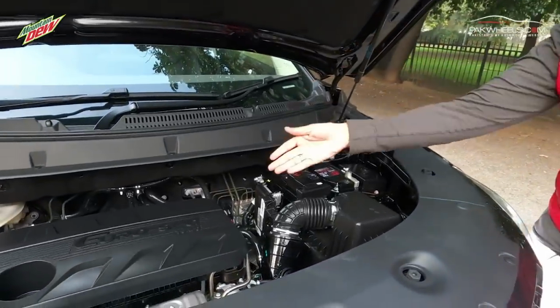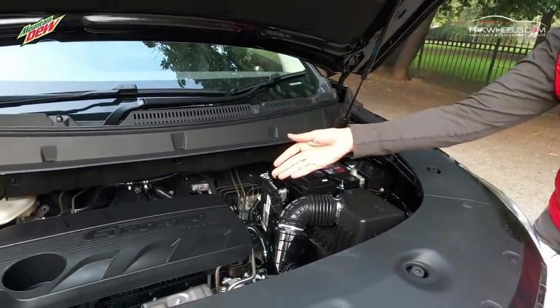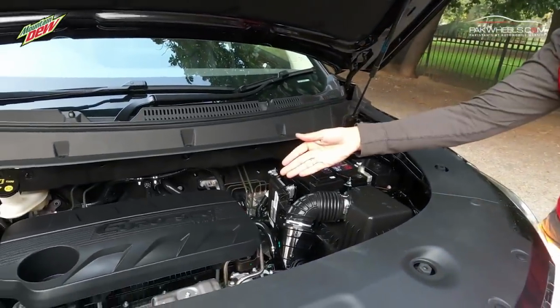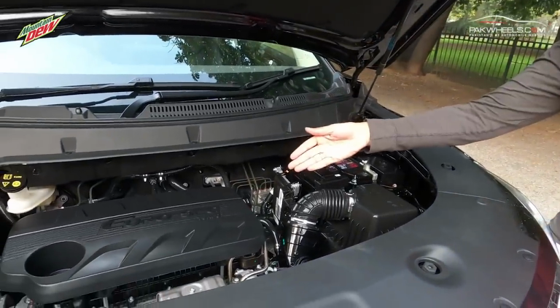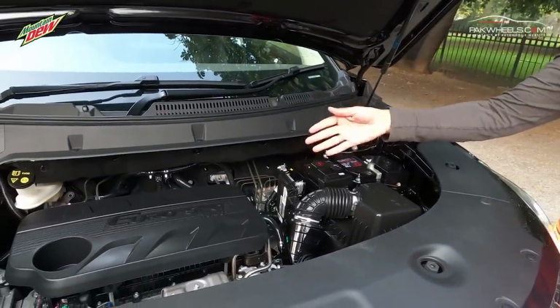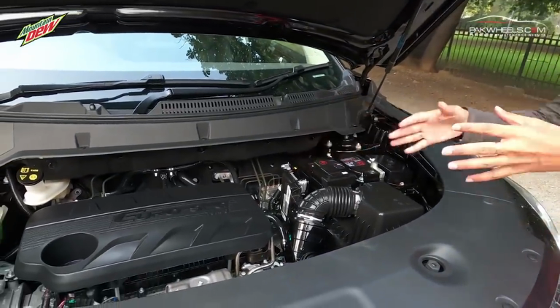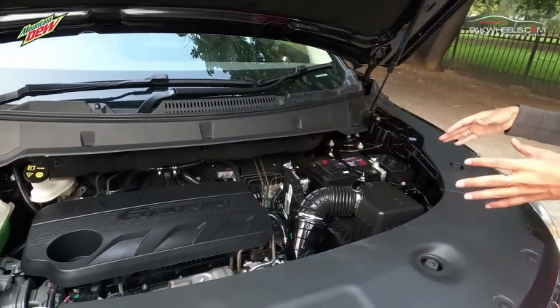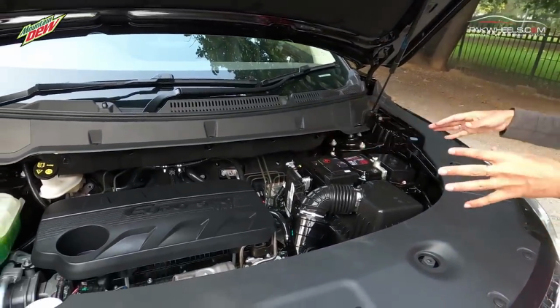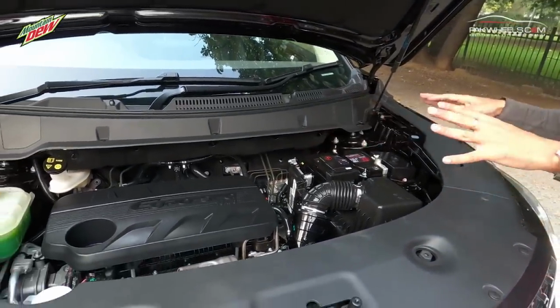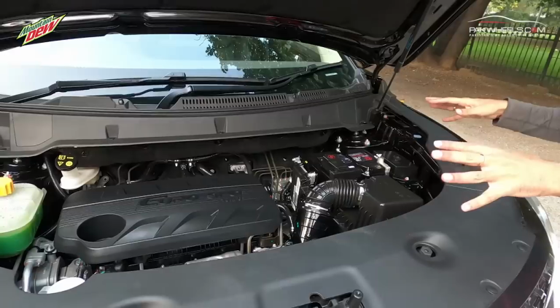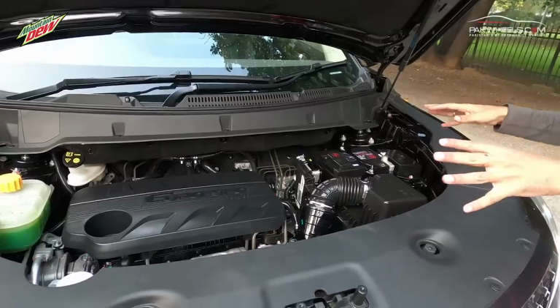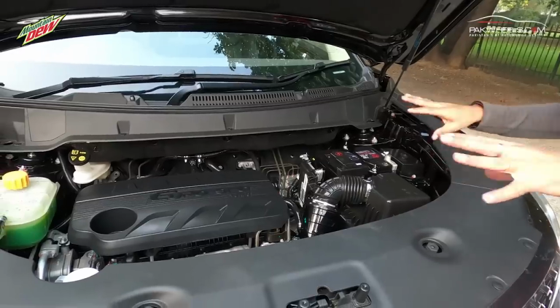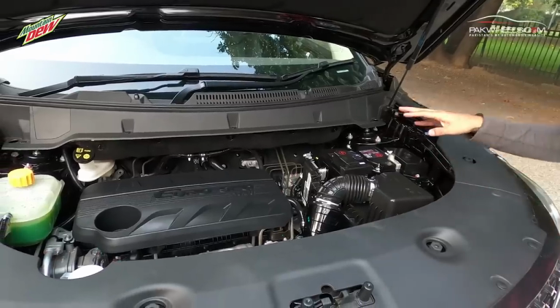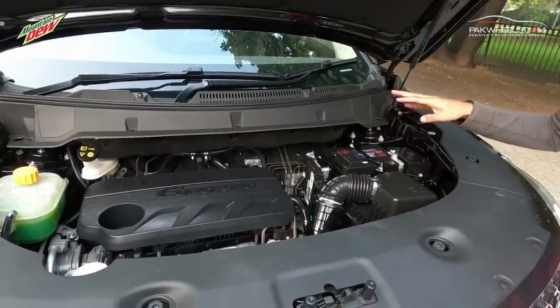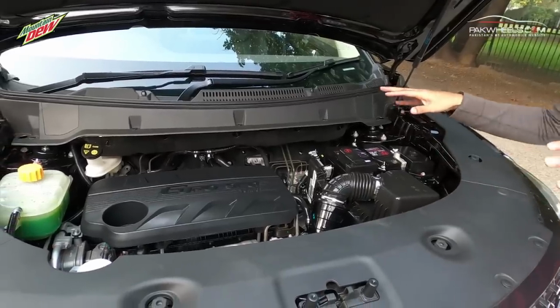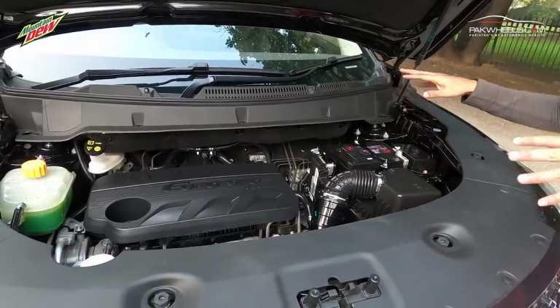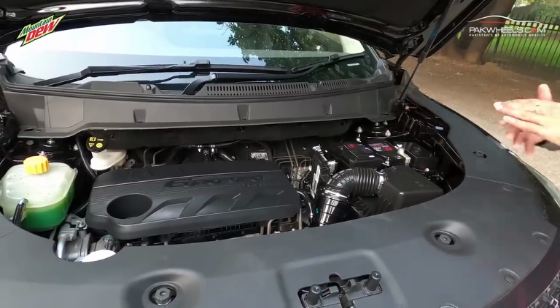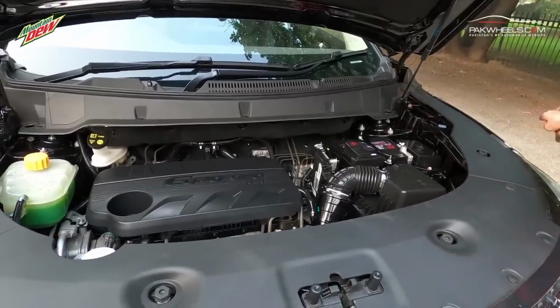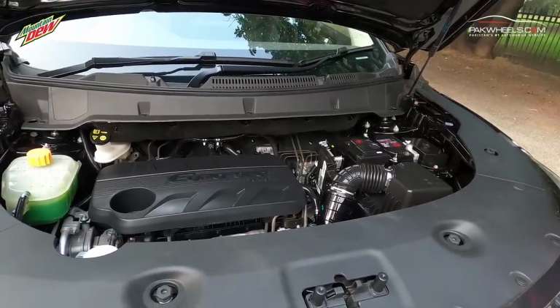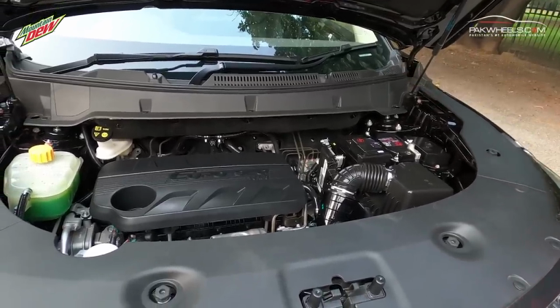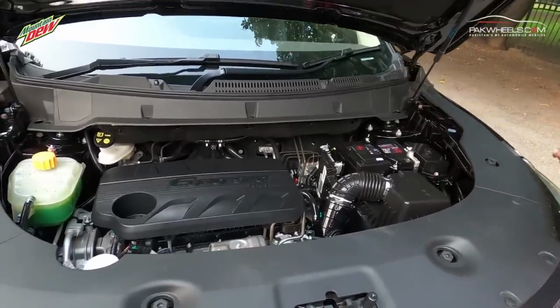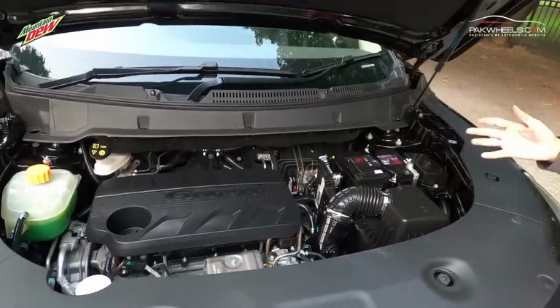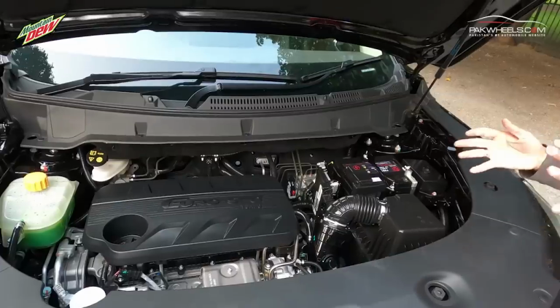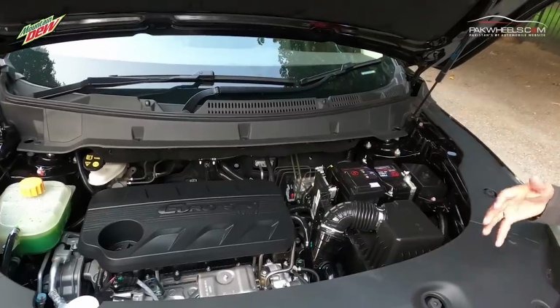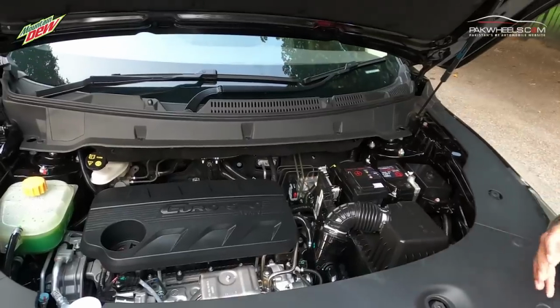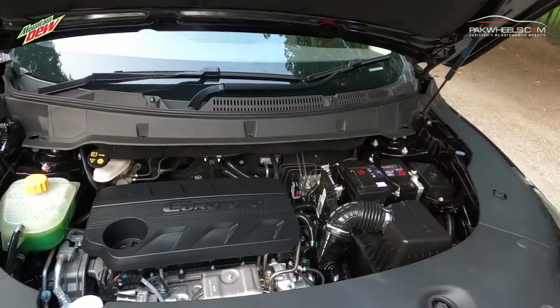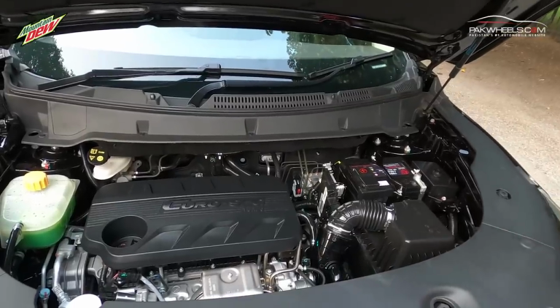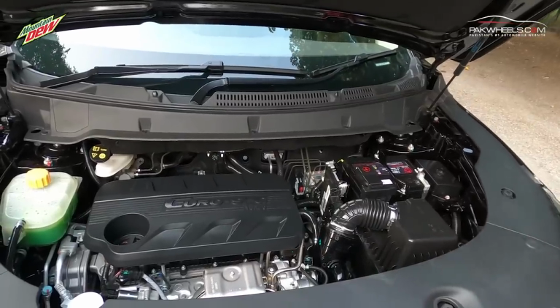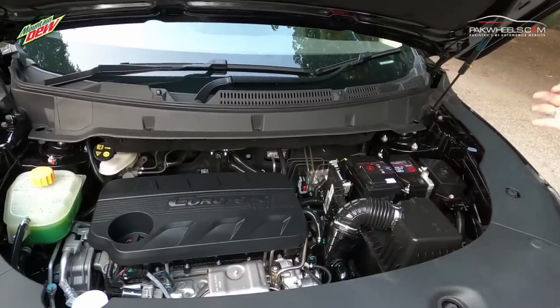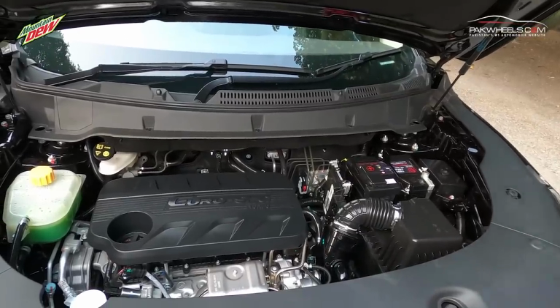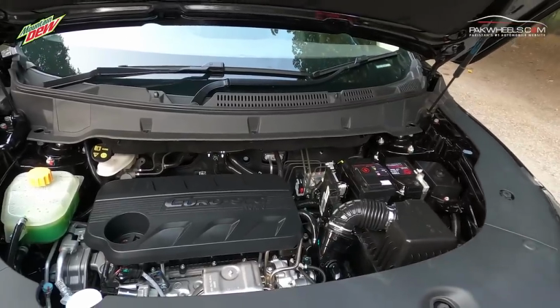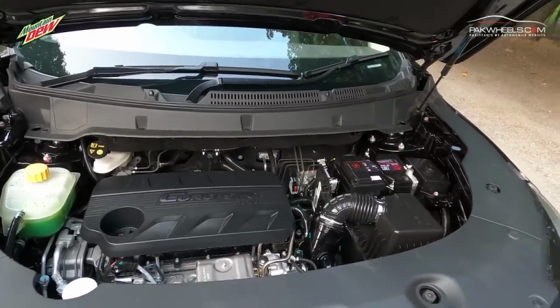It is a 1500cc turbocharged engine and the engine is nicely fitted. This is a walk-around video and we will take a detailed review for you separately.